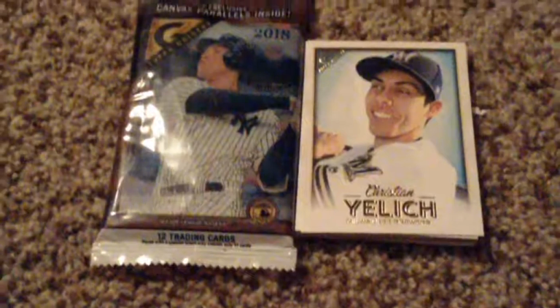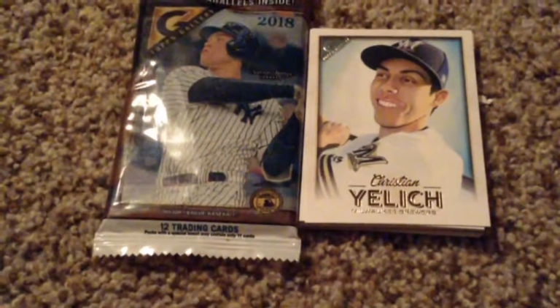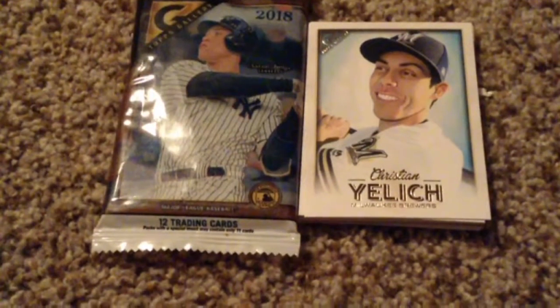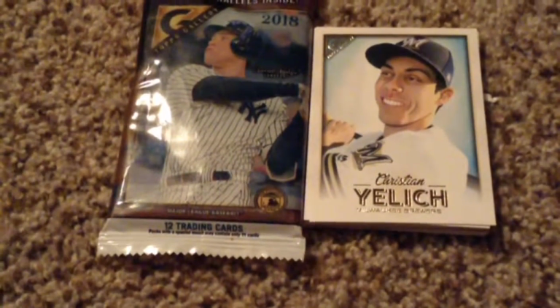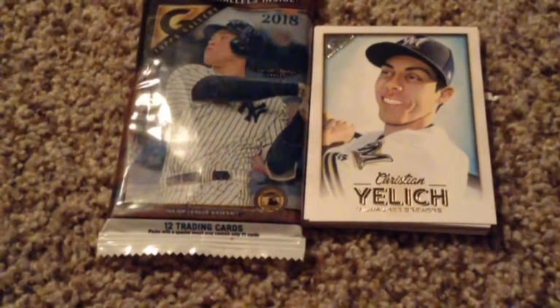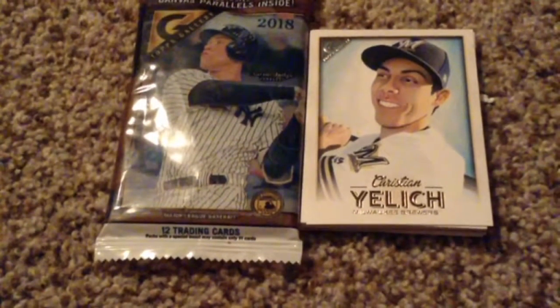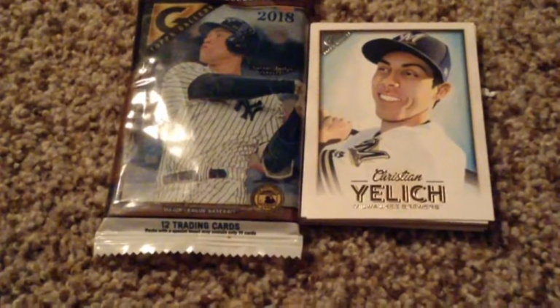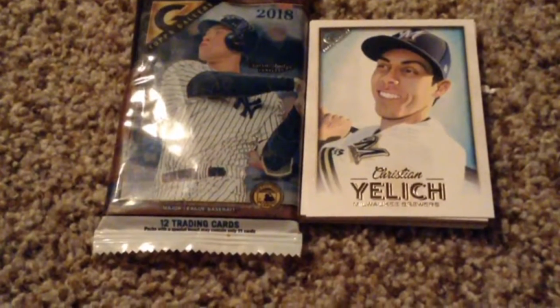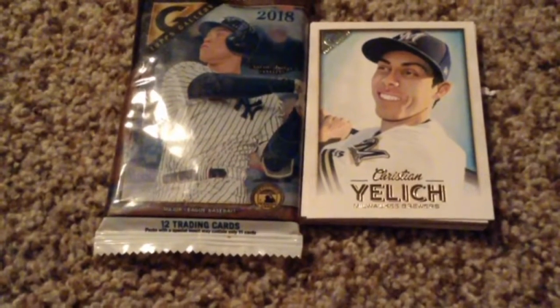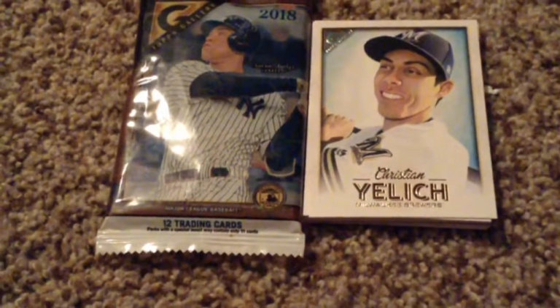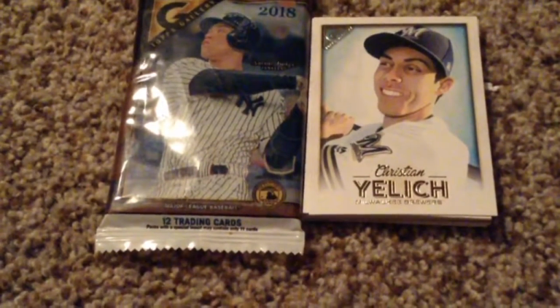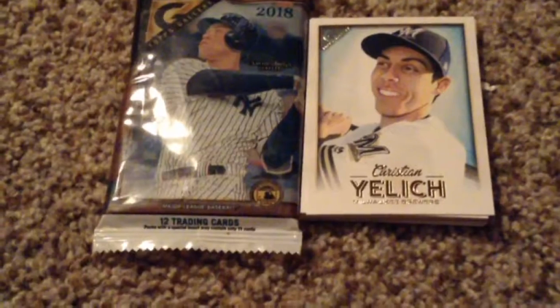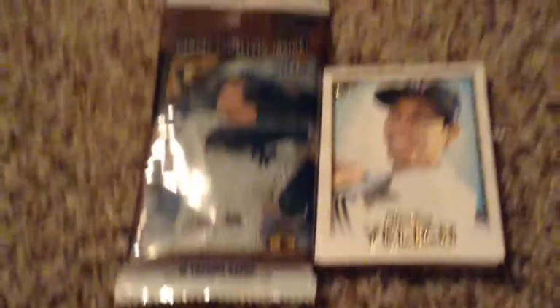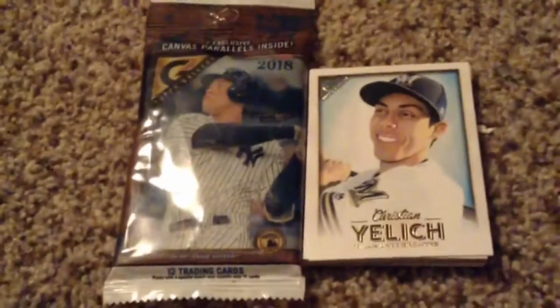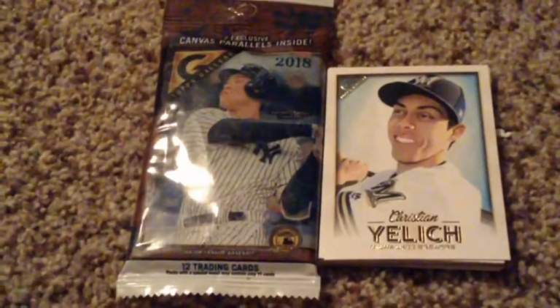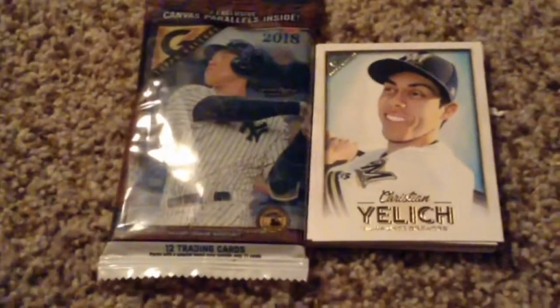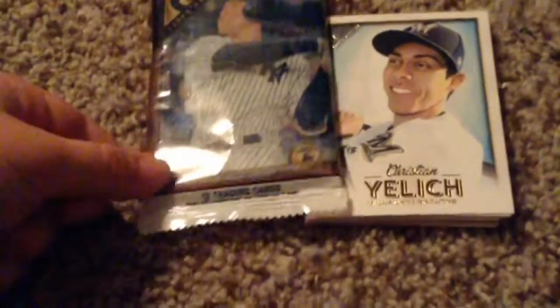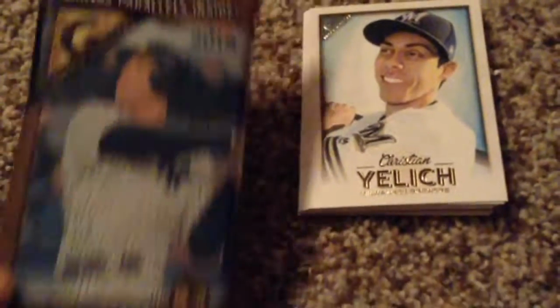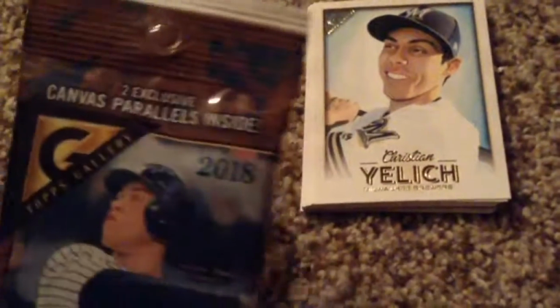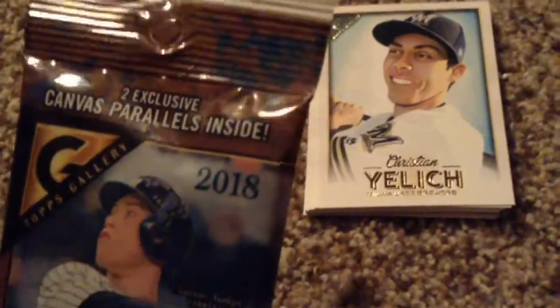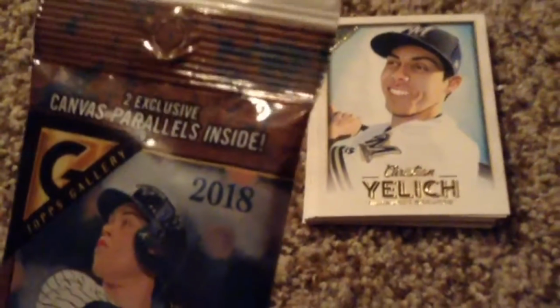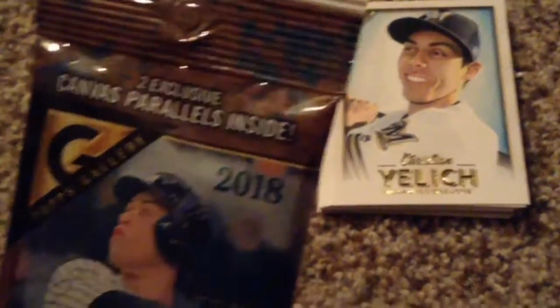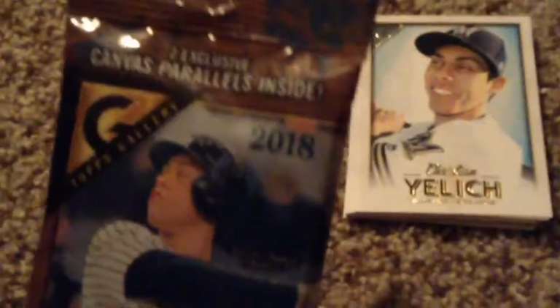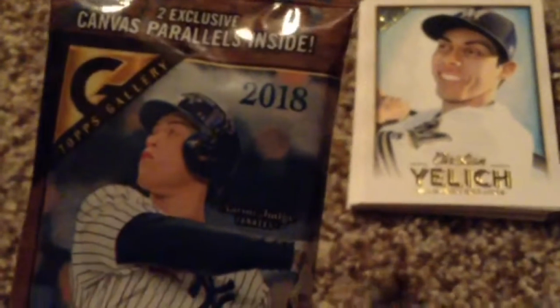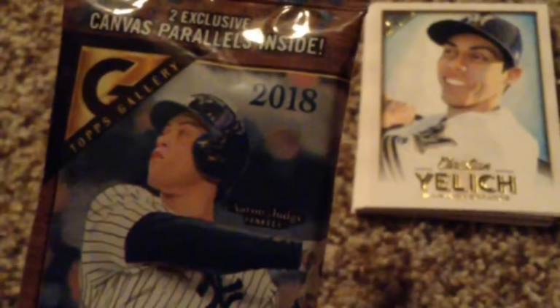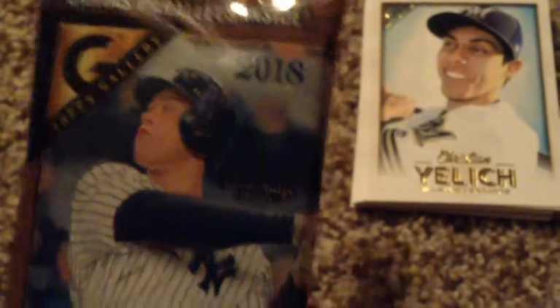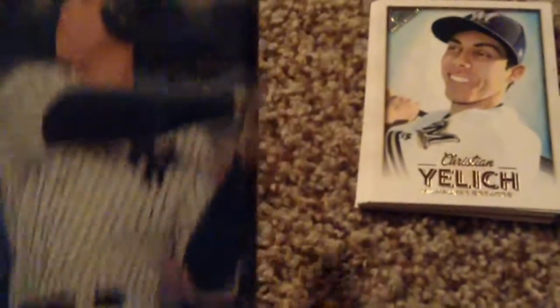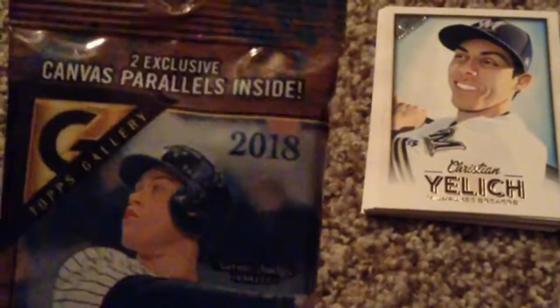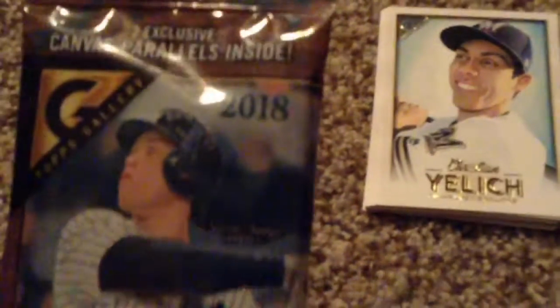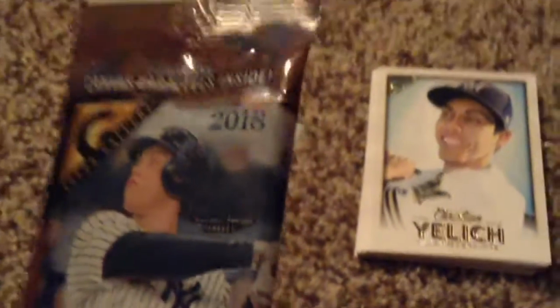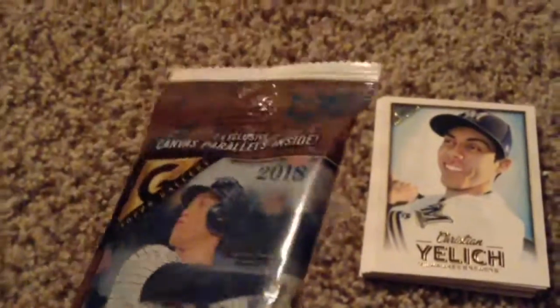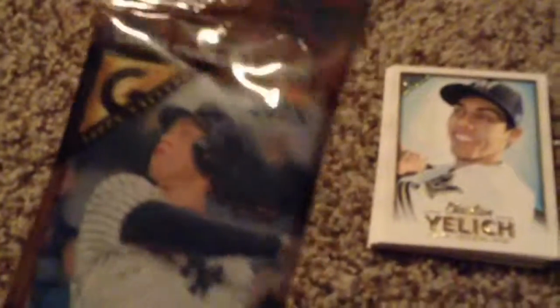Alright guys, this video — Kai let me use his channel, and so I bought a Topps Gallery pack, and it's 2018 cards.